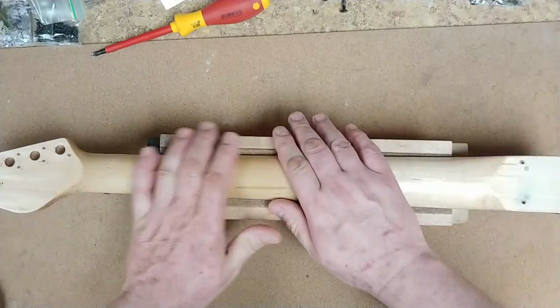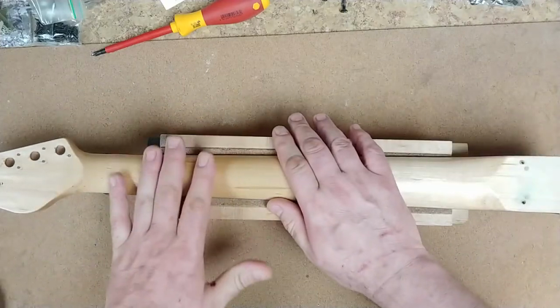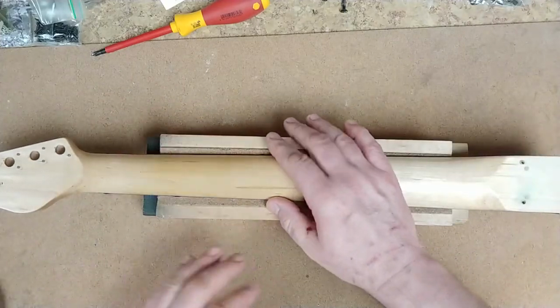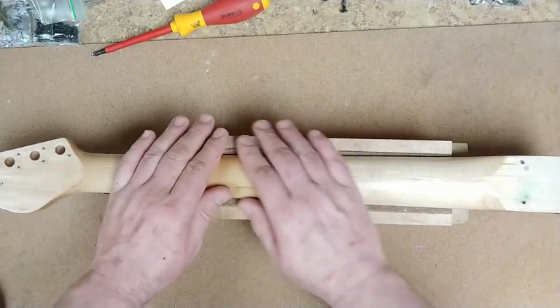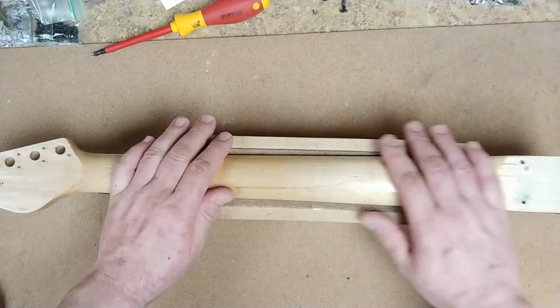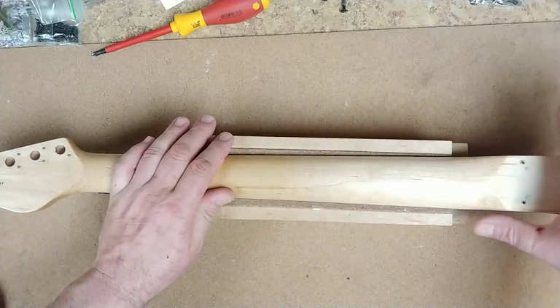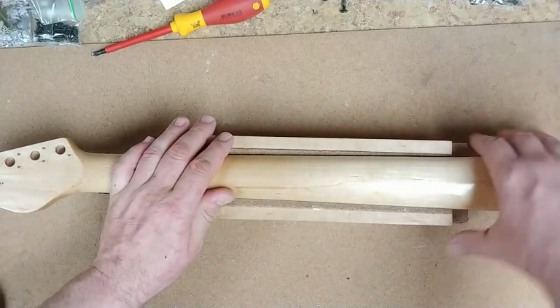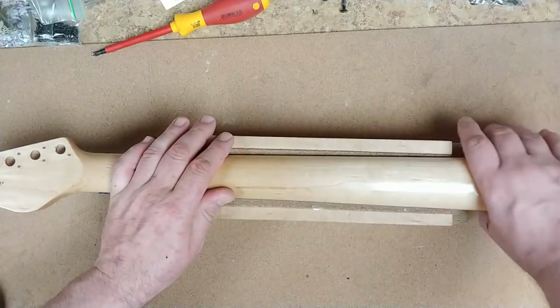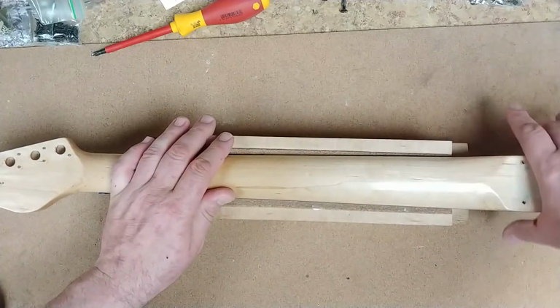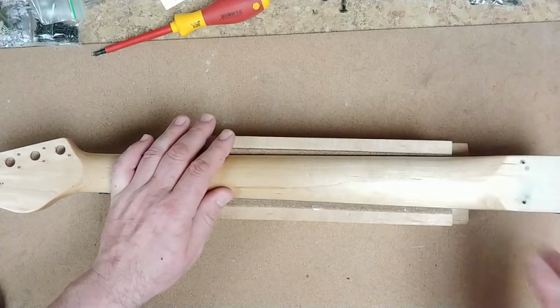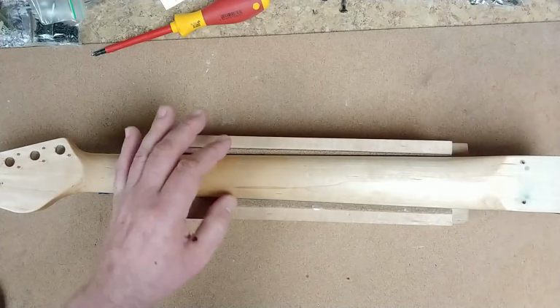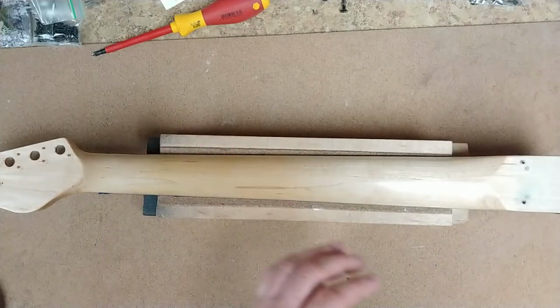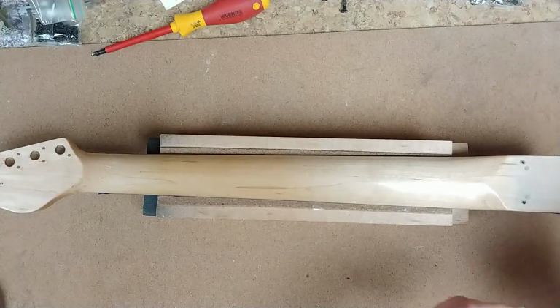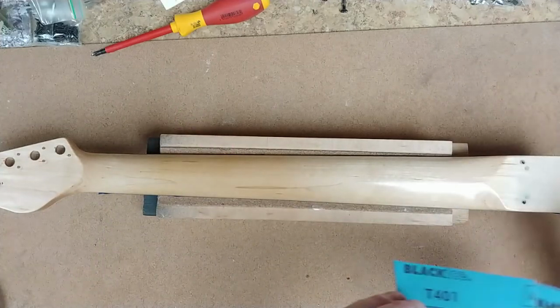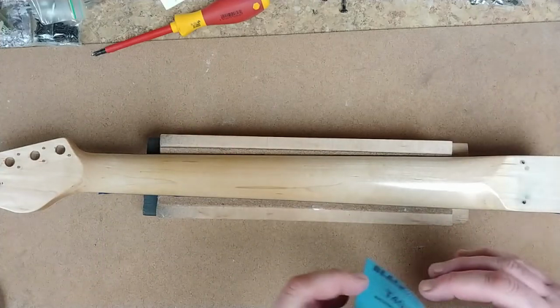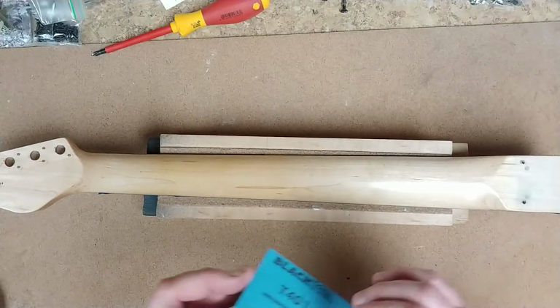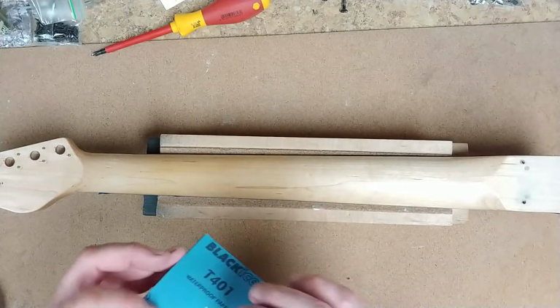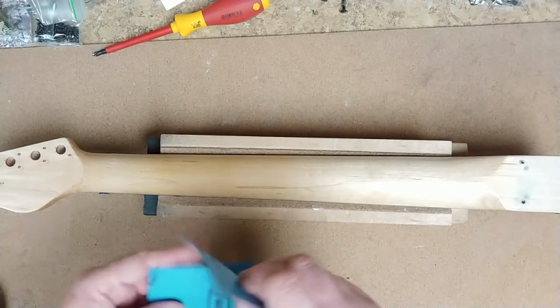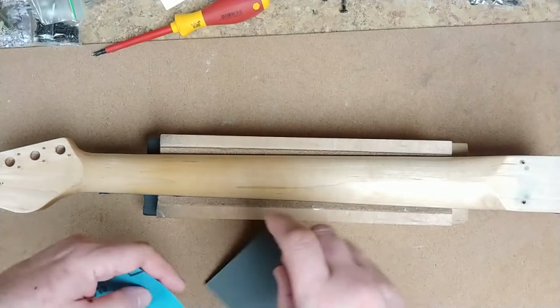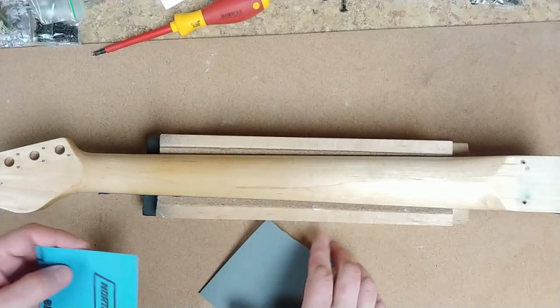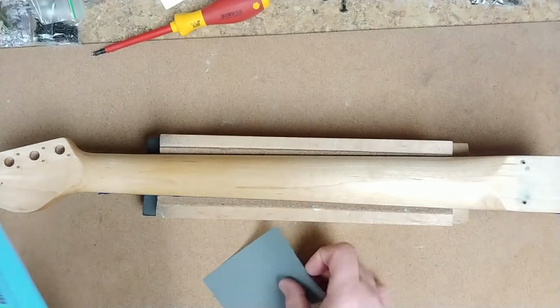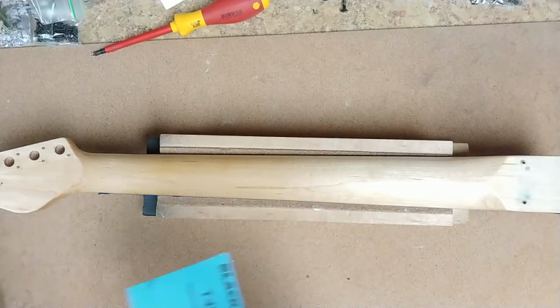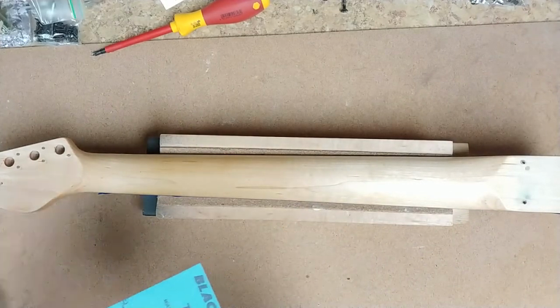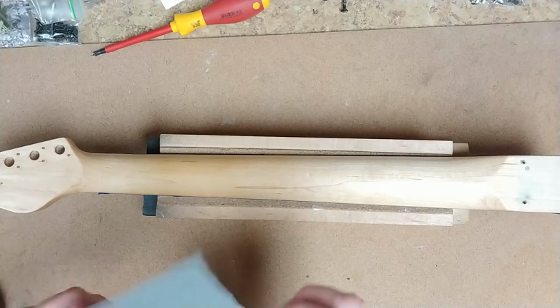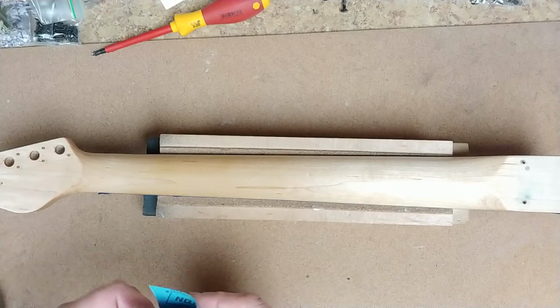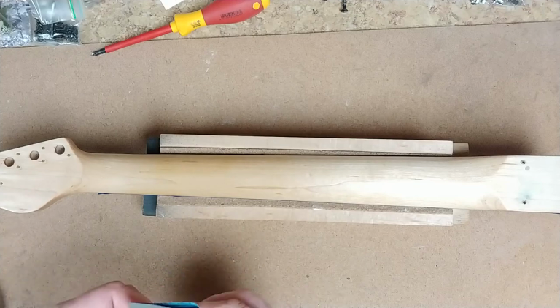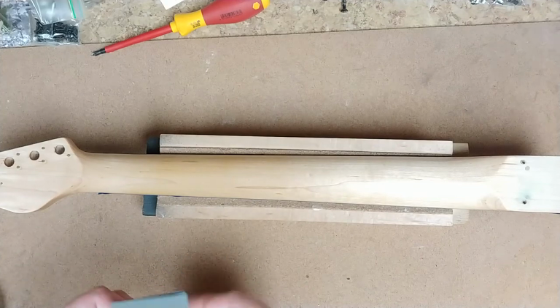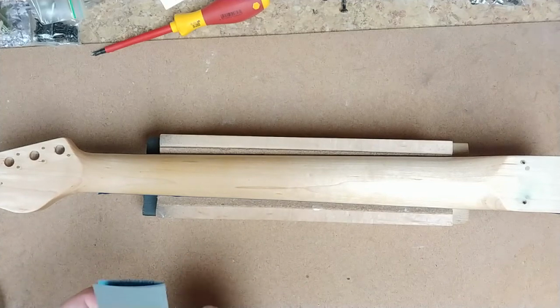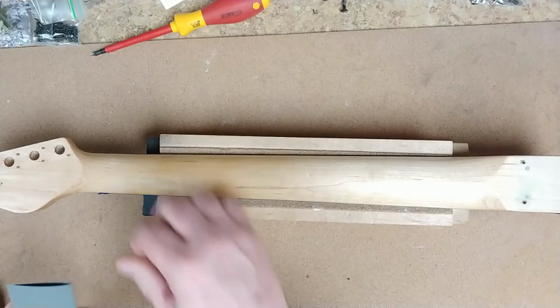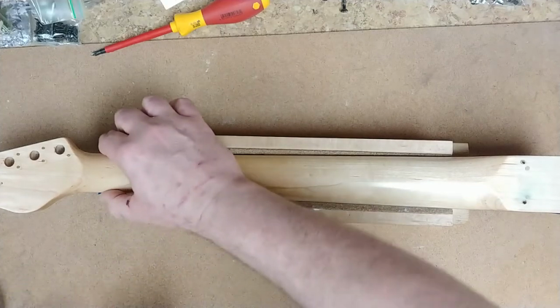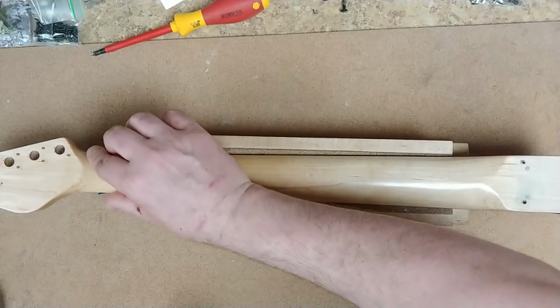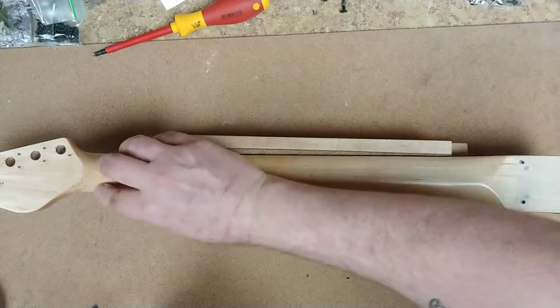I'm not going to do the whole heel of the neck or anything. What I have here is some 2500 grit sandpaper and I just want to give it a nice smooth finish.